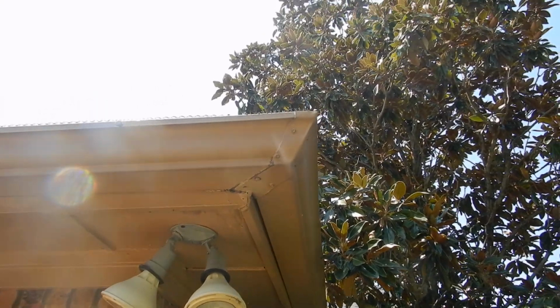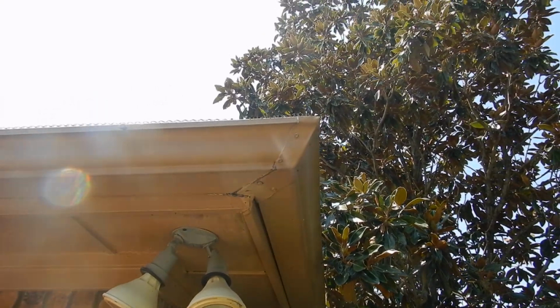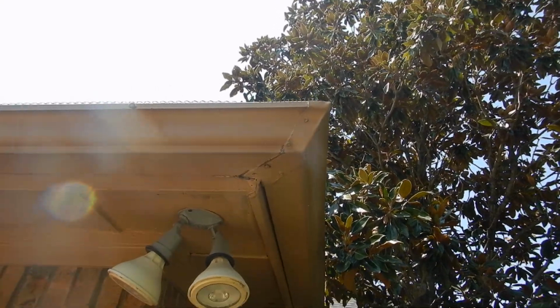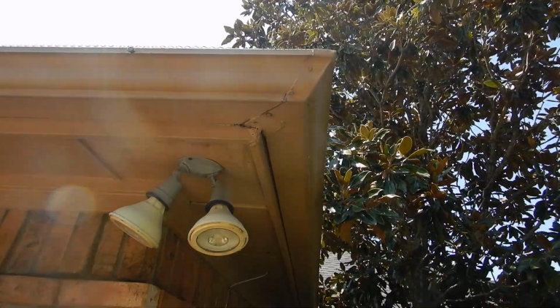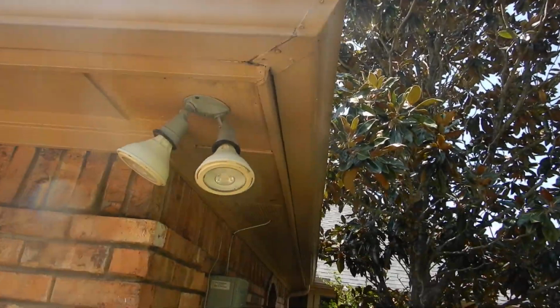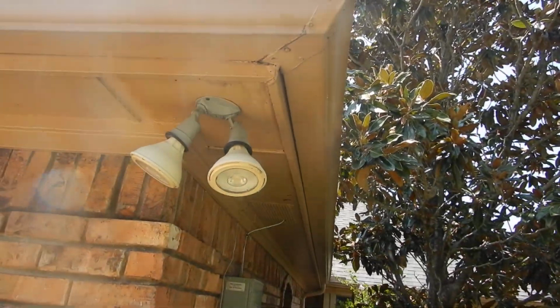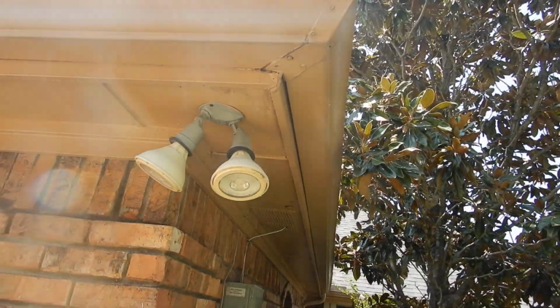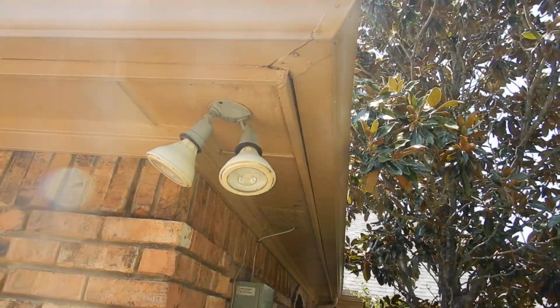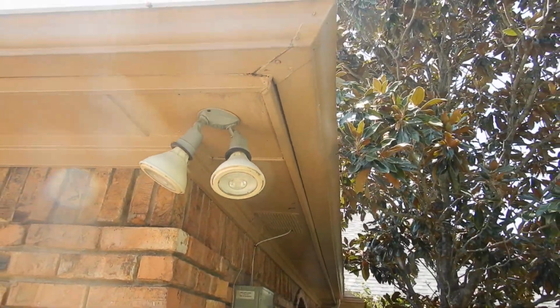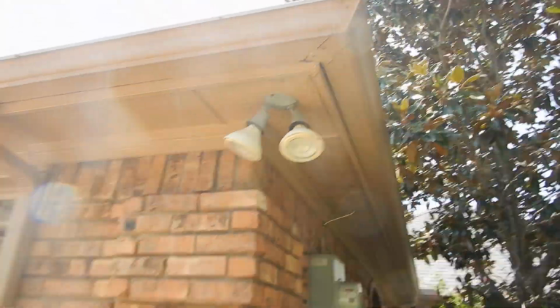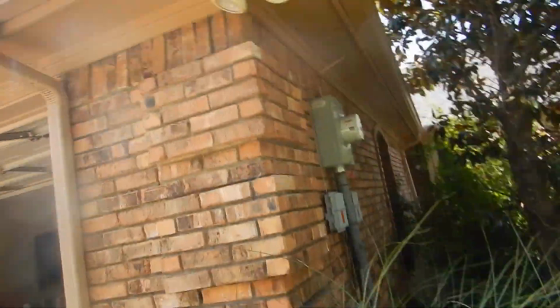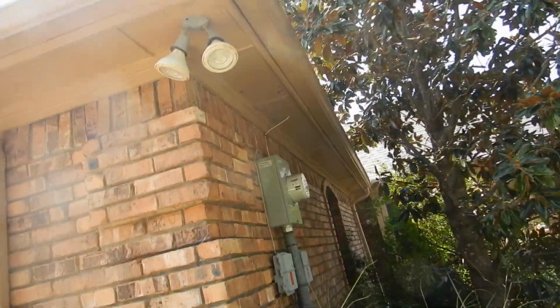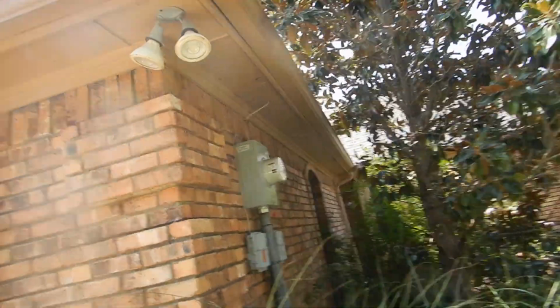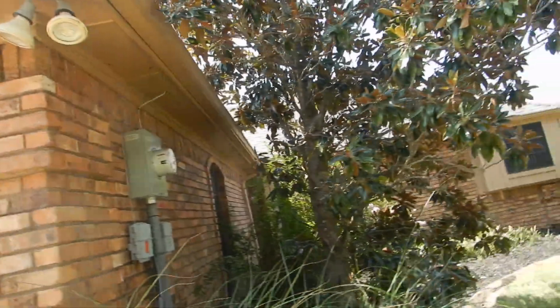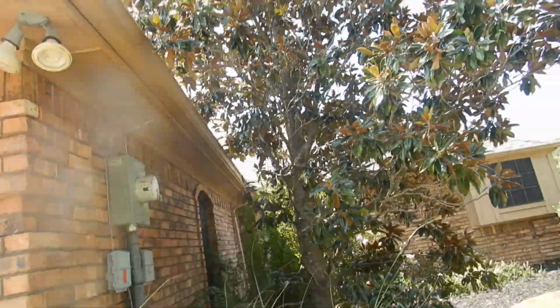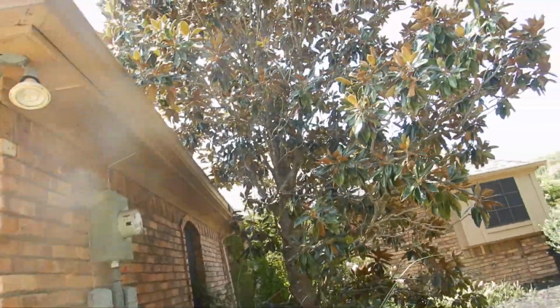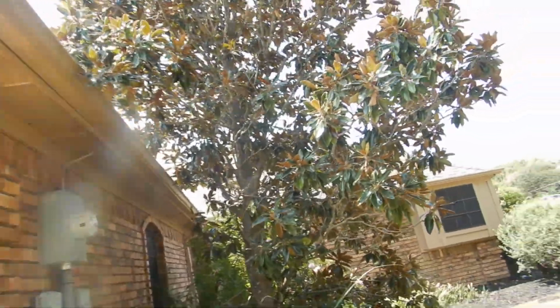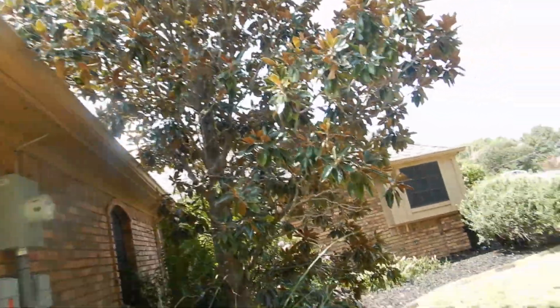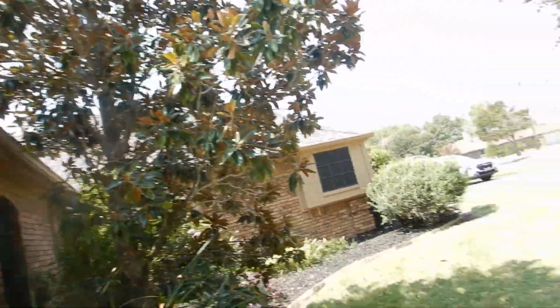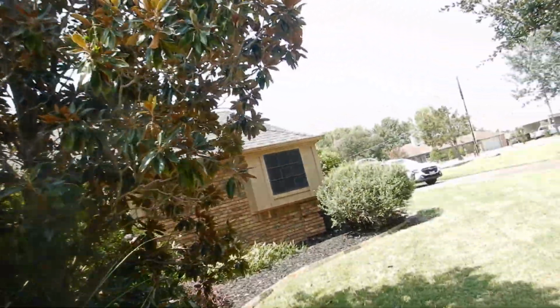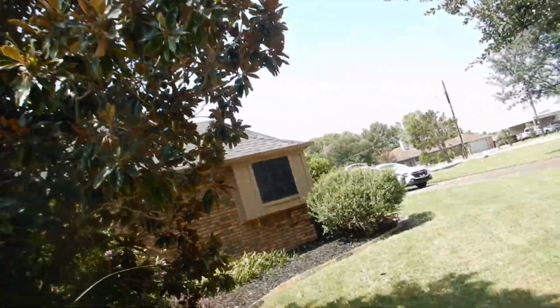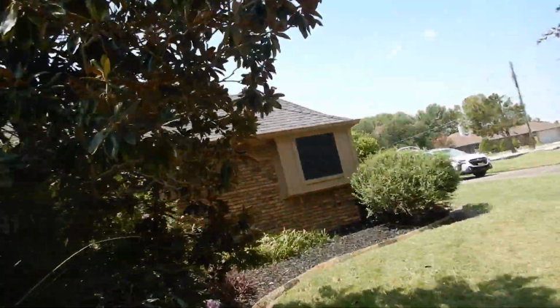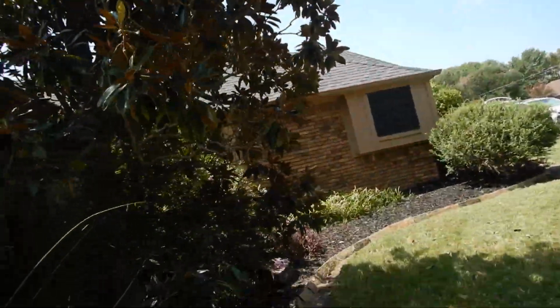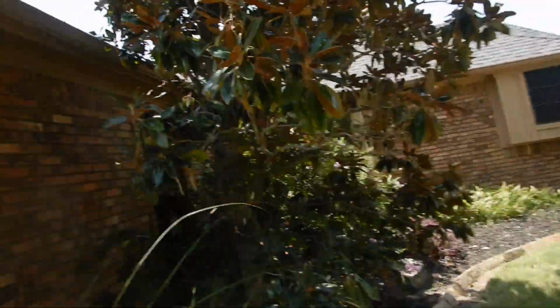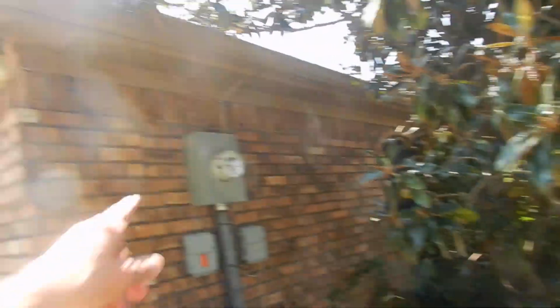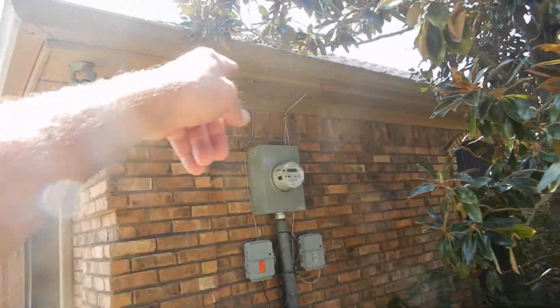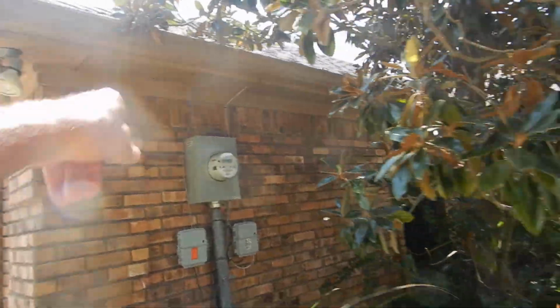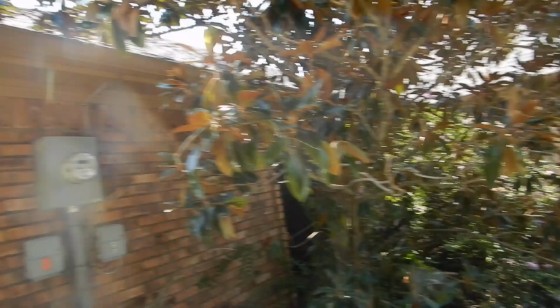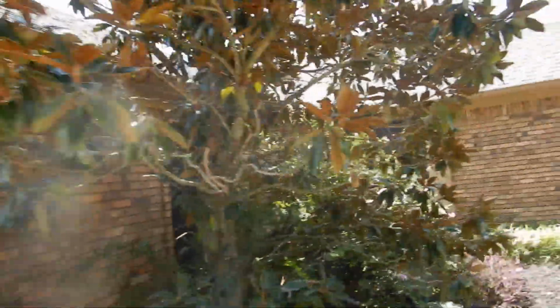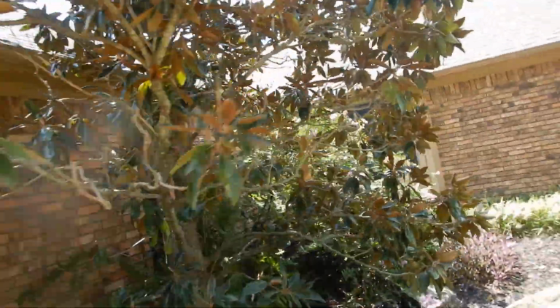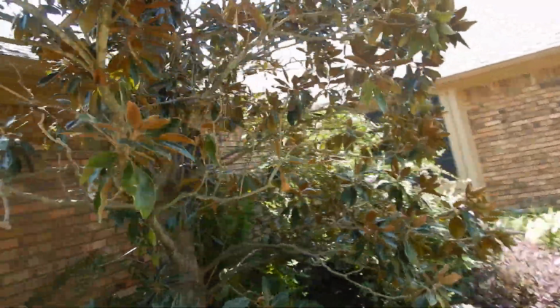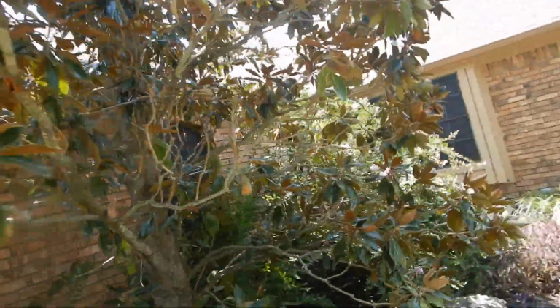We've got some soffit damage right in there, and you can see that the rain gutter has been leaking. It would have been nice if they had replaced the rain gutter at the same time as the roof — but they didn't. The electric meter is sealed on three sides — that's pretty cool.